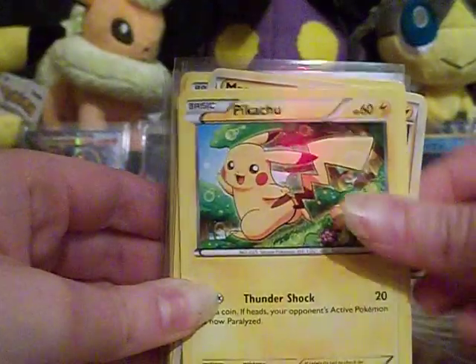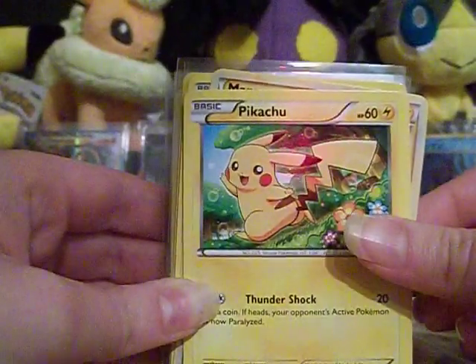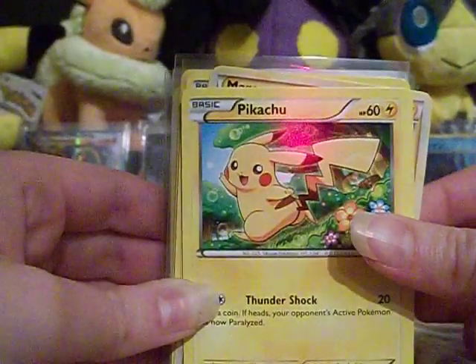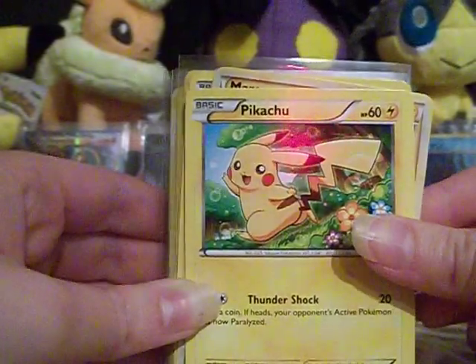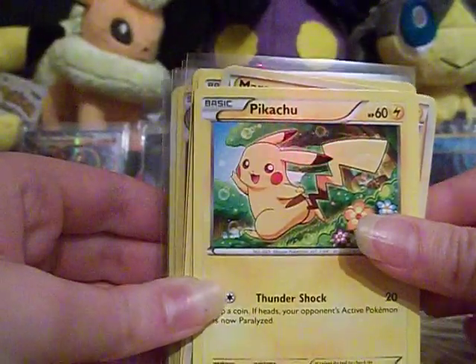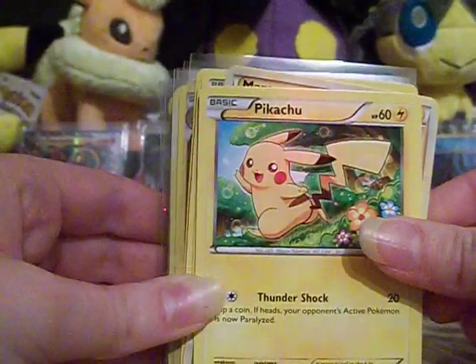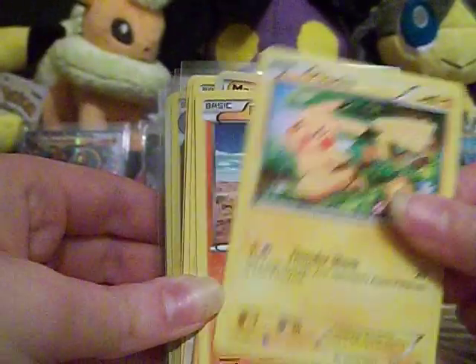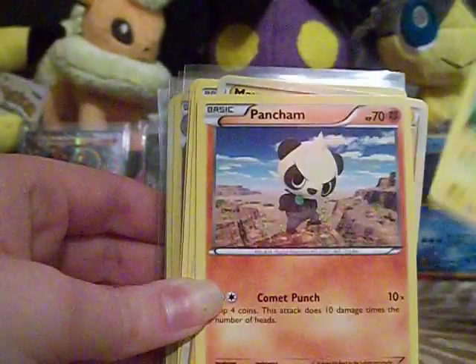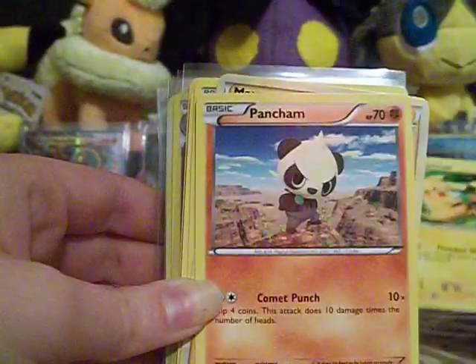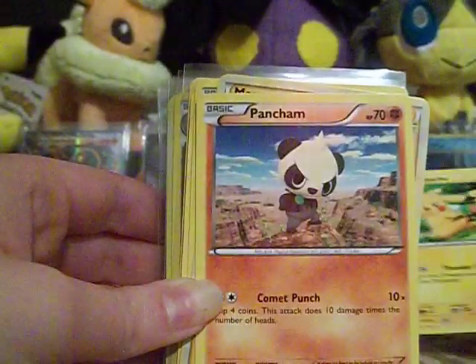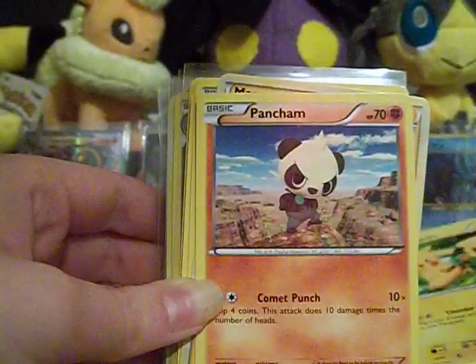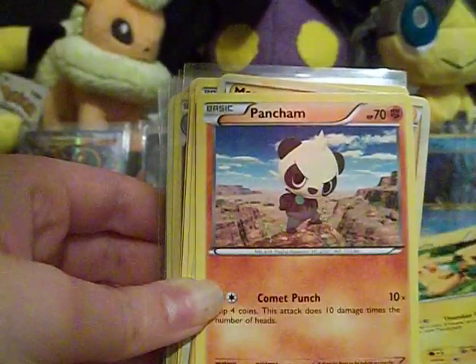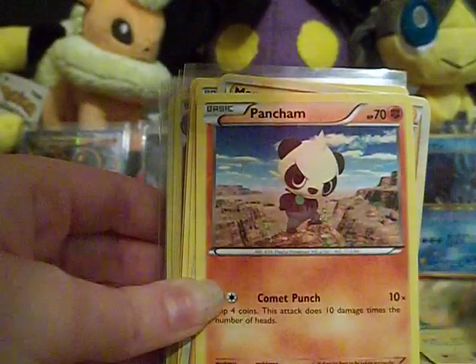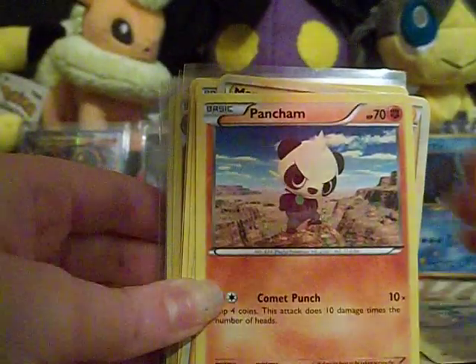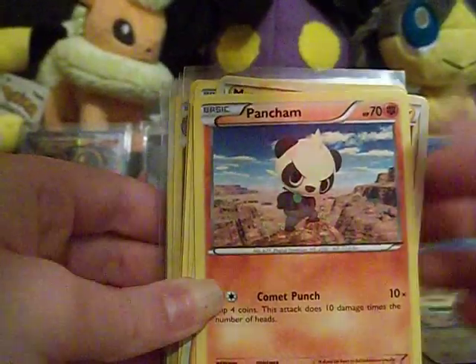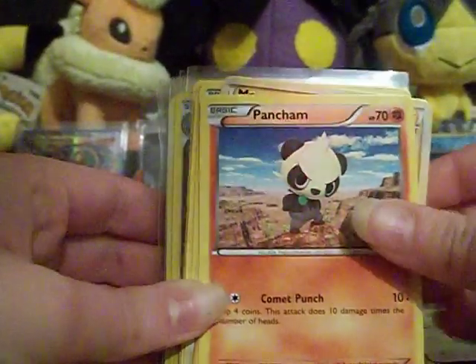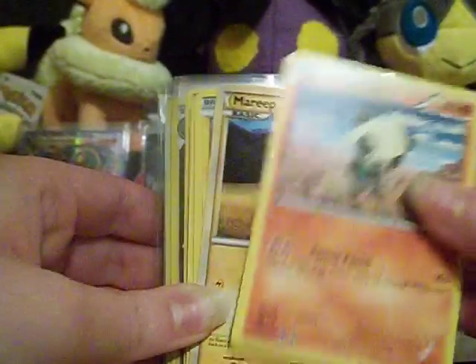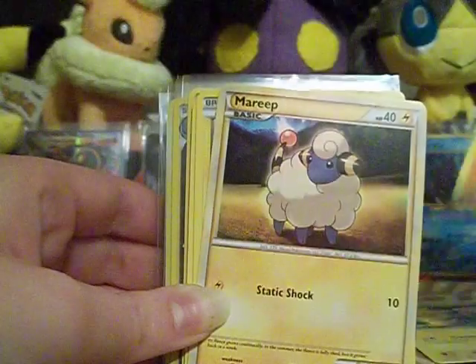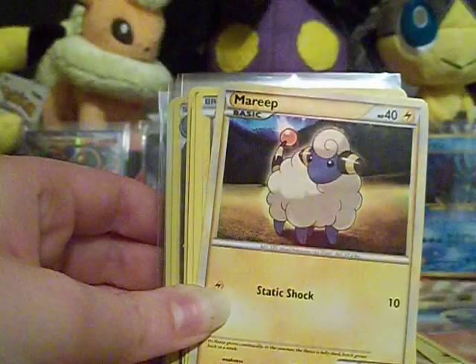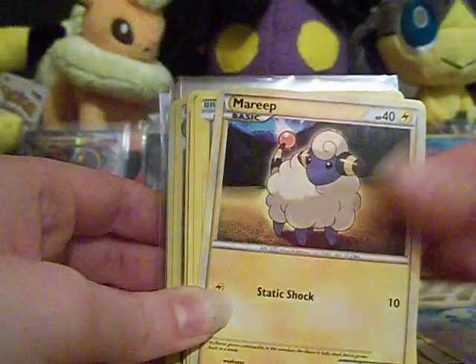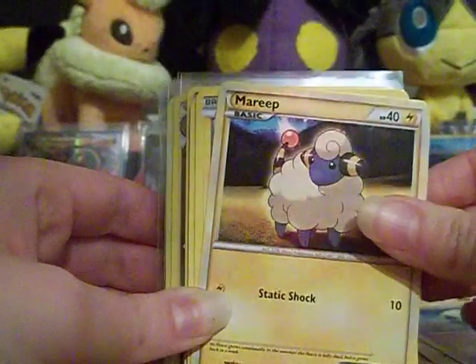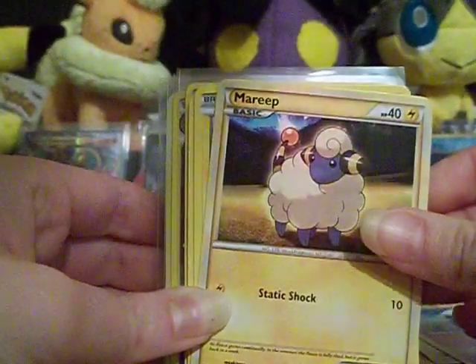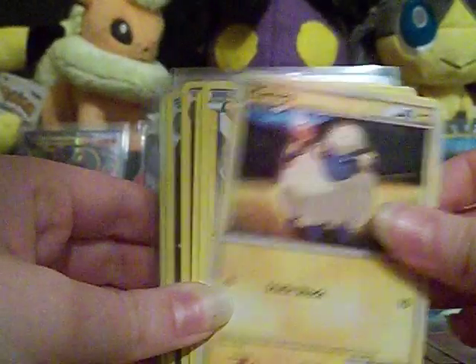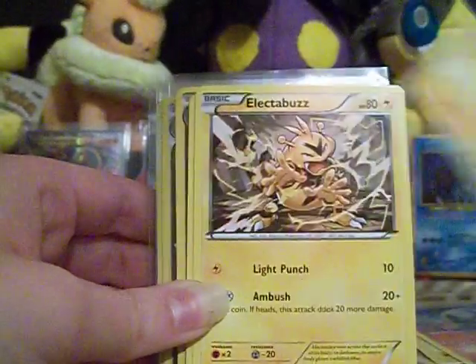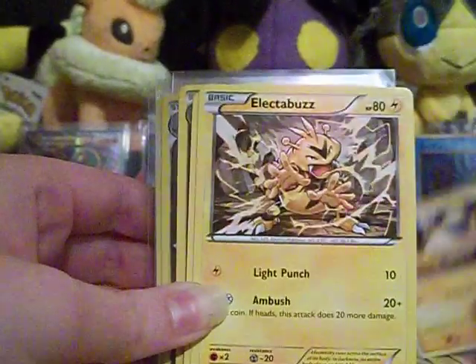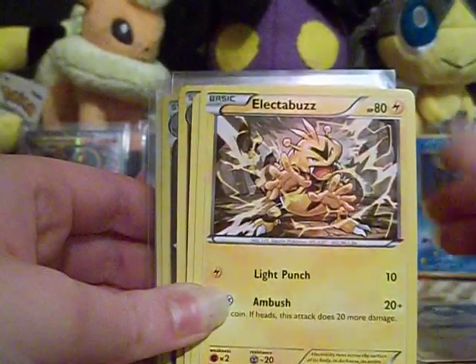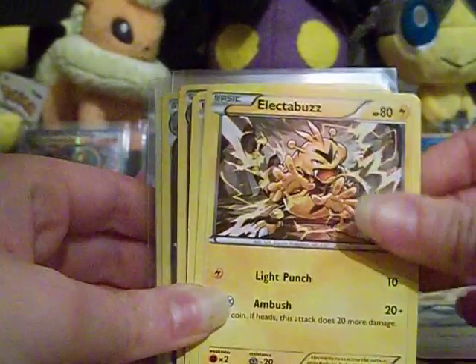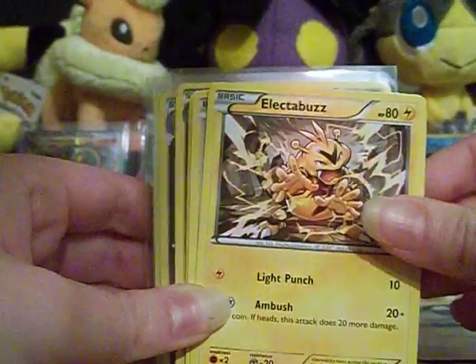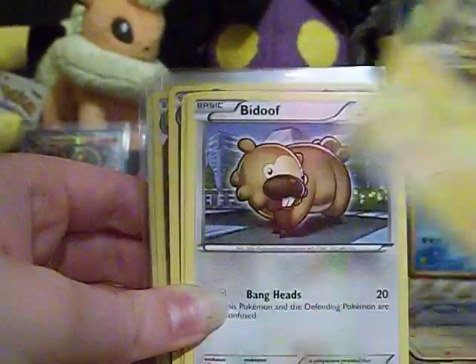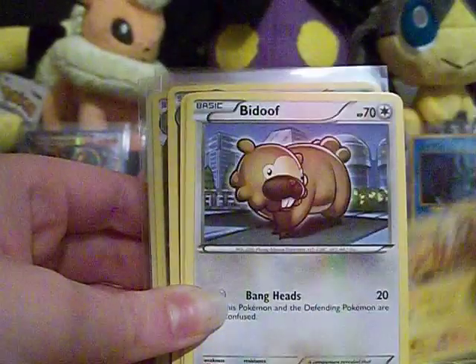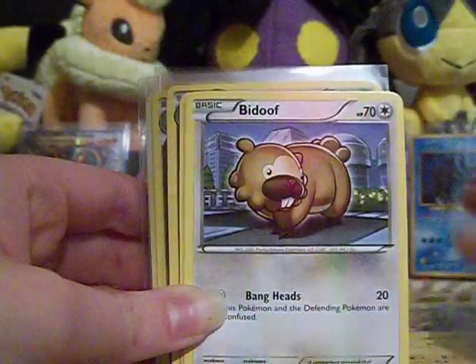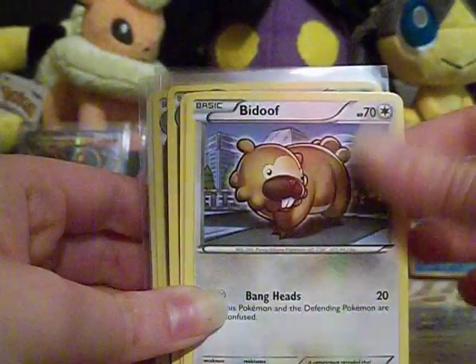There's just a lot of random cards. Some of these are from Furious Fist — there's Pikachu, there's Pancham. All these are just from random sets and stuff like that.